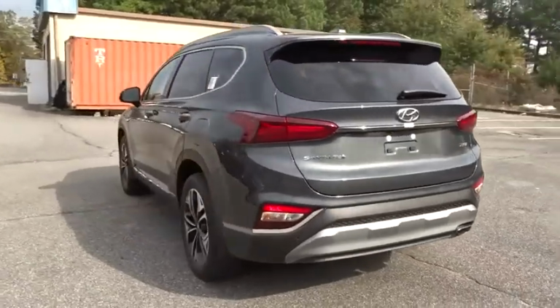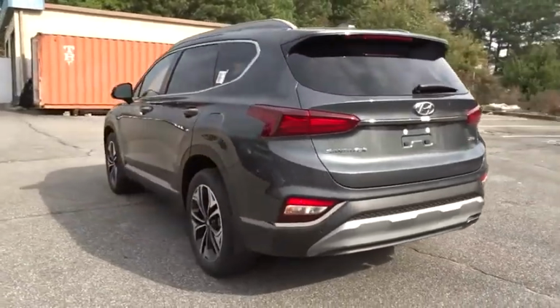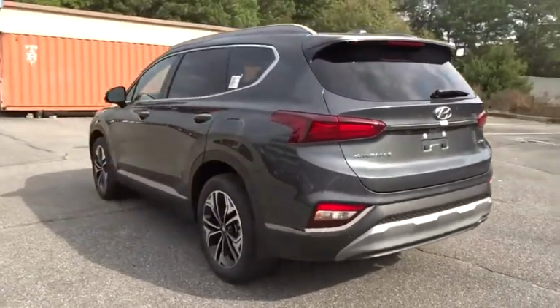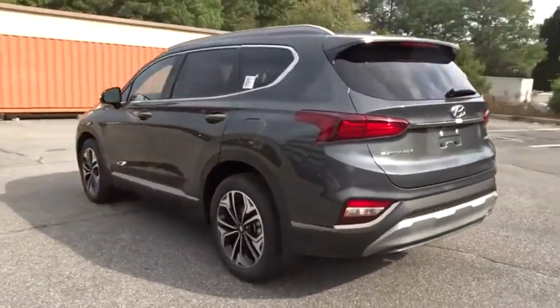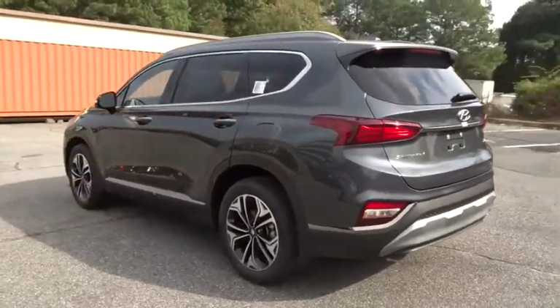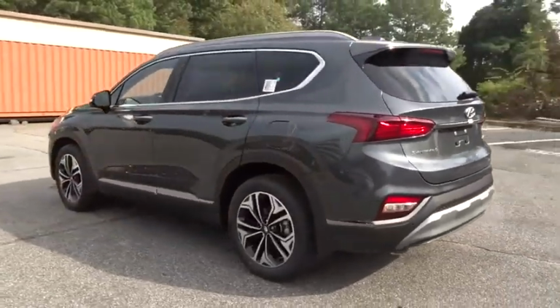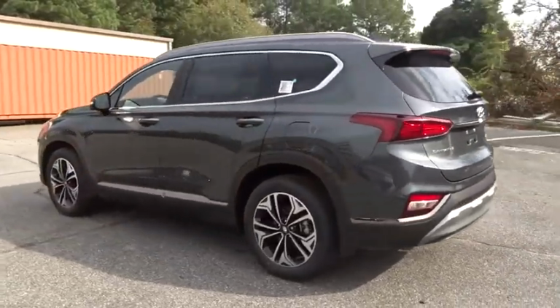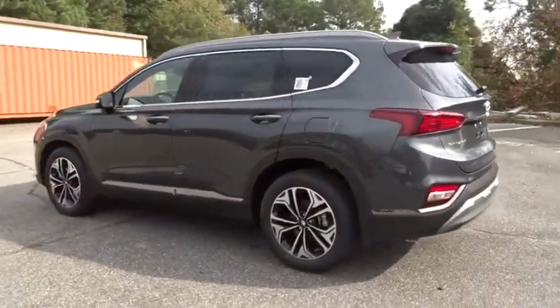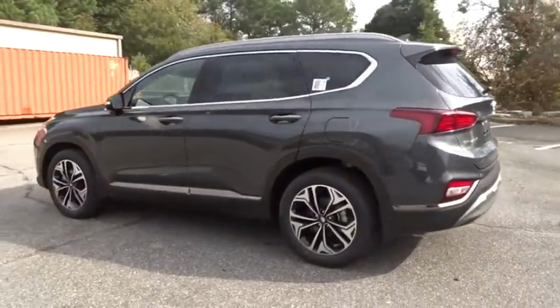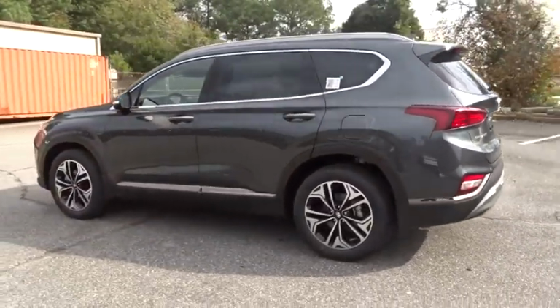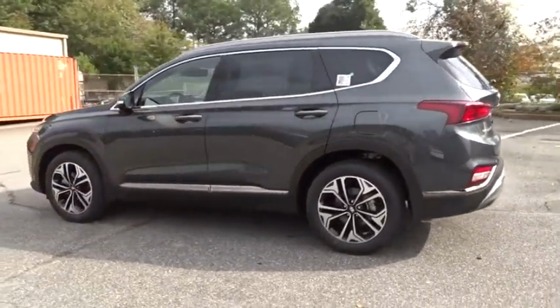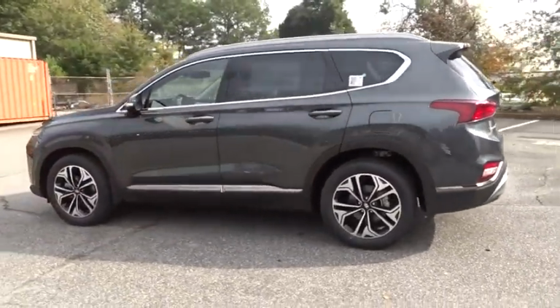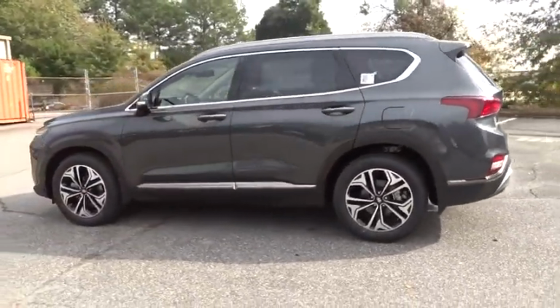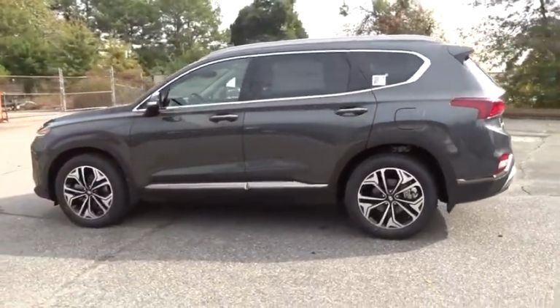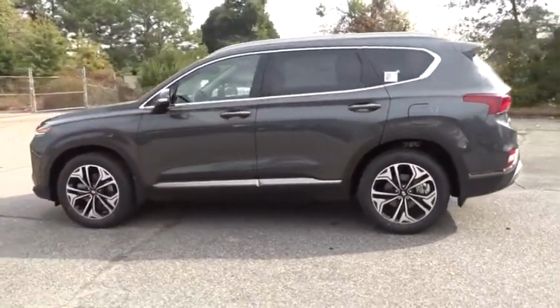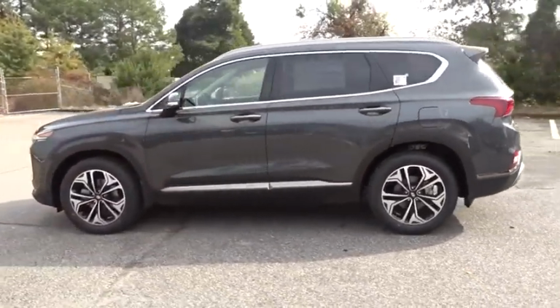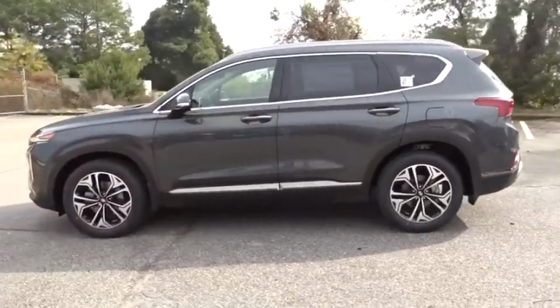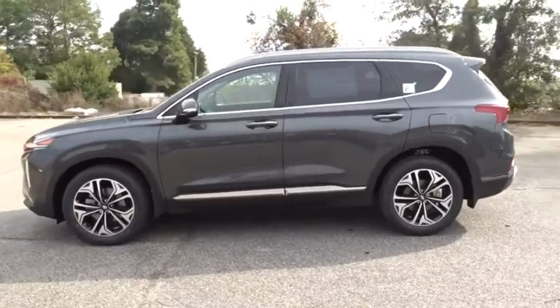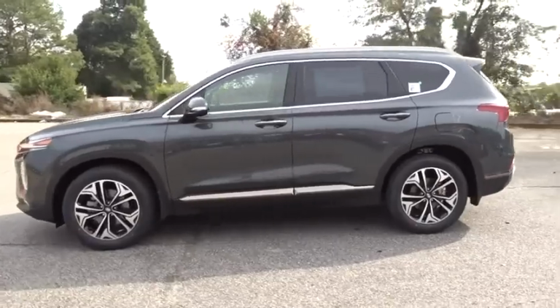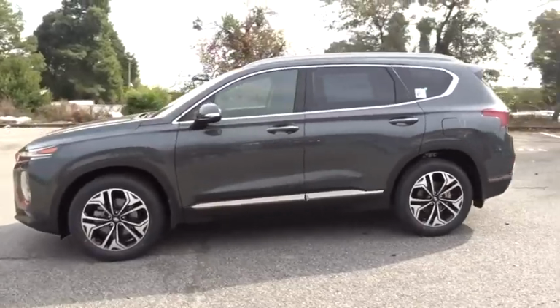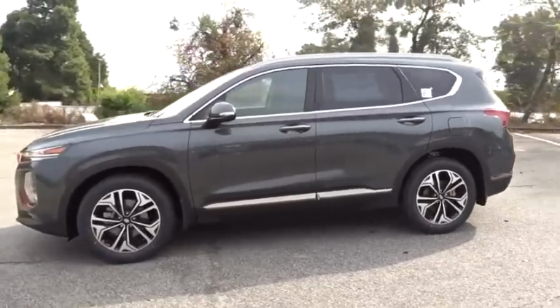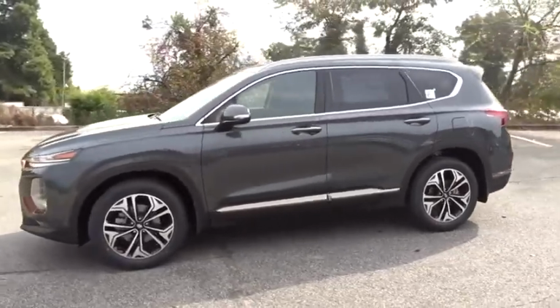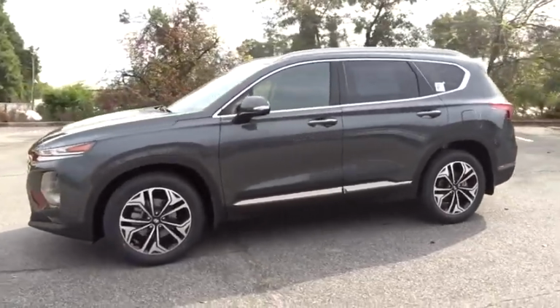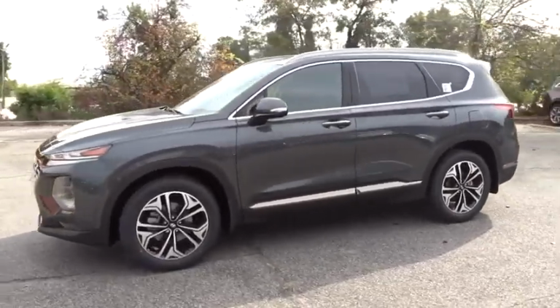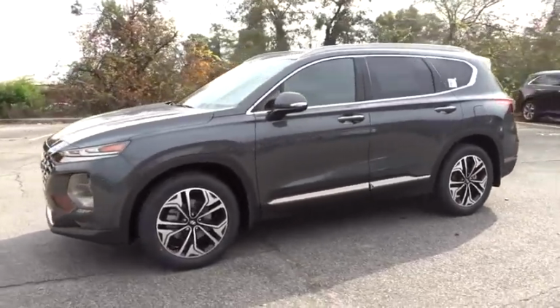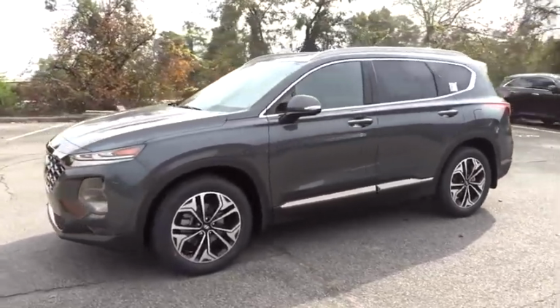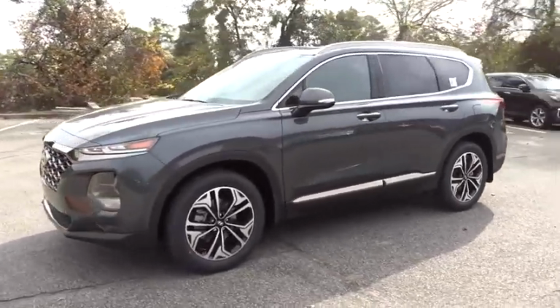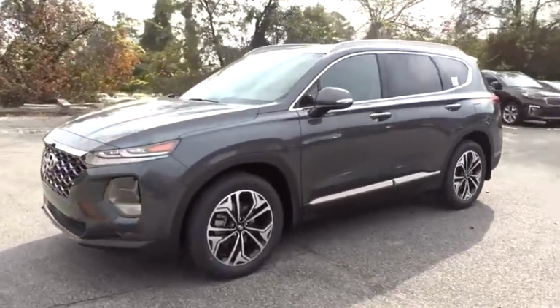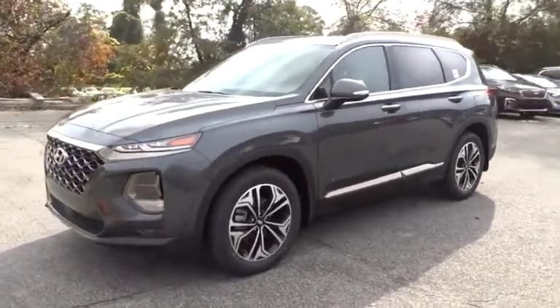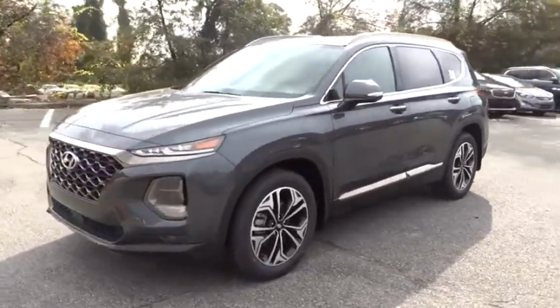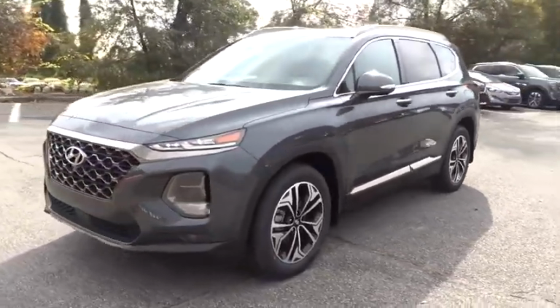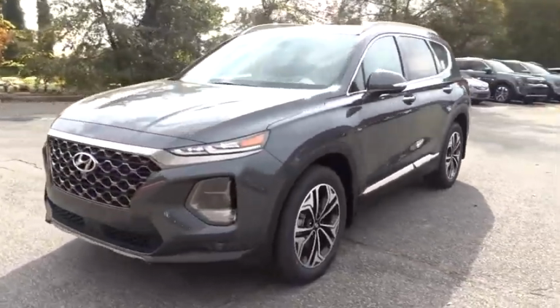Keyless entry, navigation system, remote engine start, power passenger seat, power liftgate, traction control, stability control.